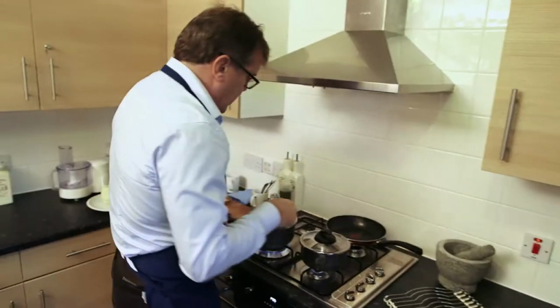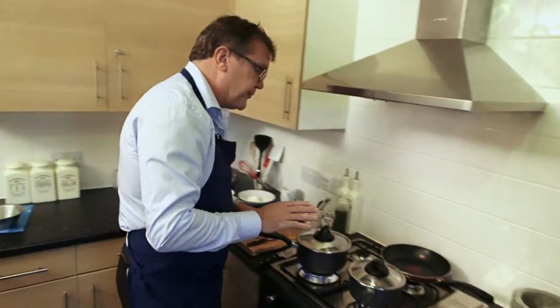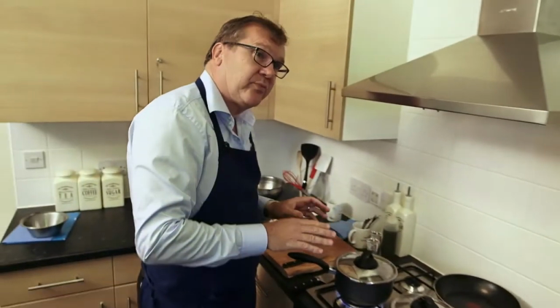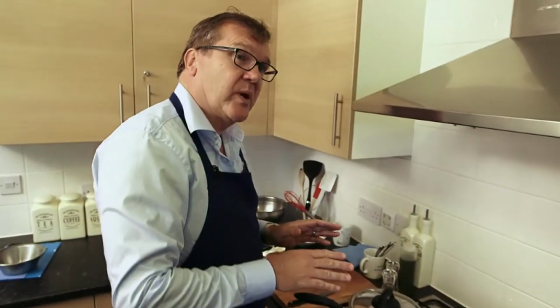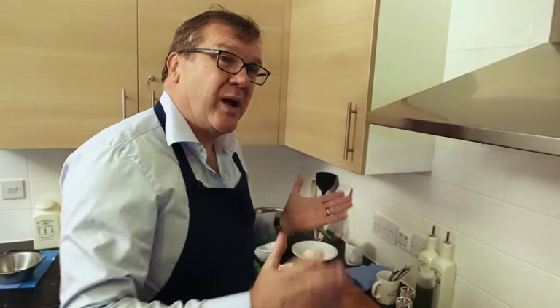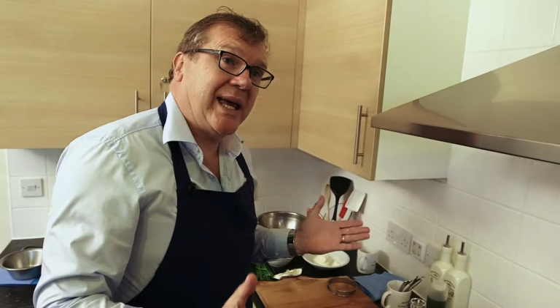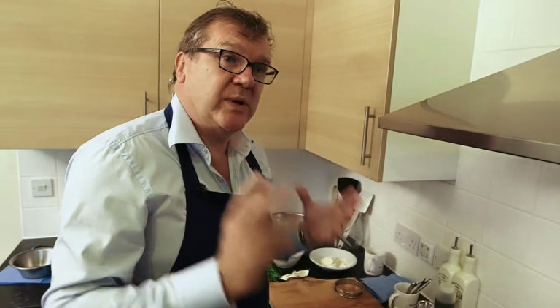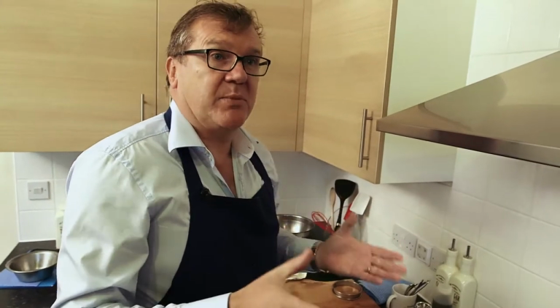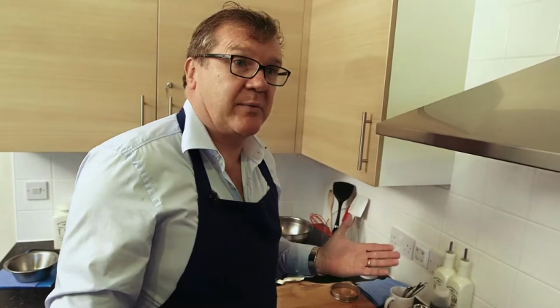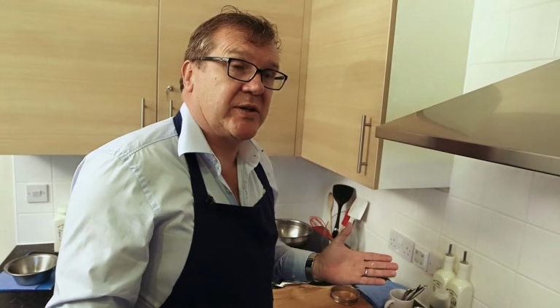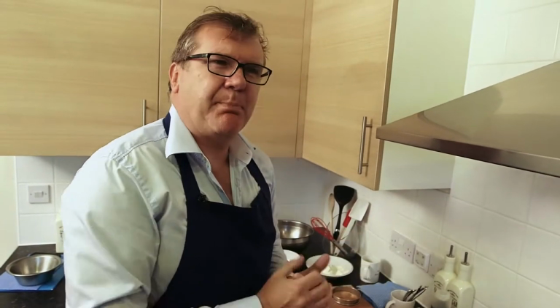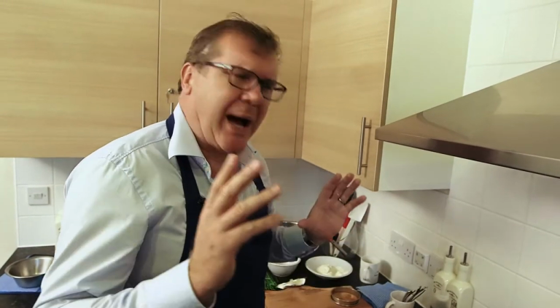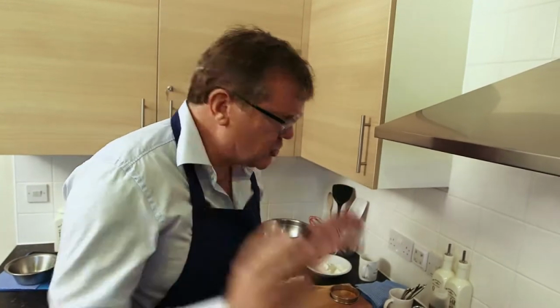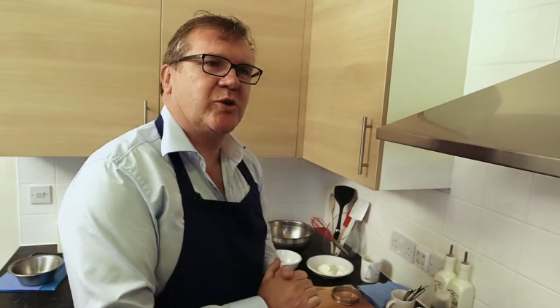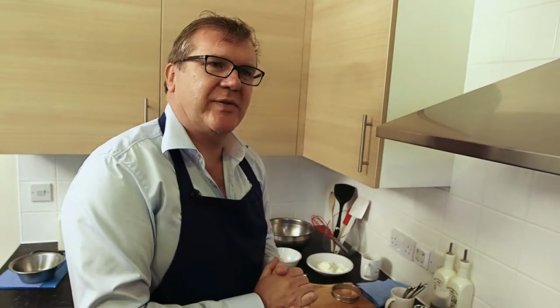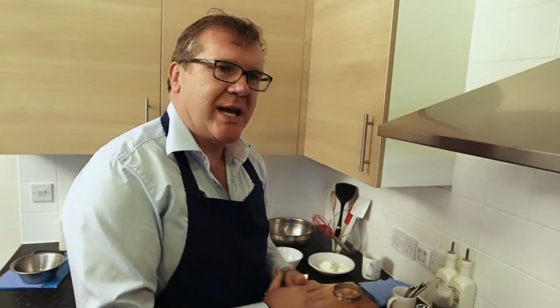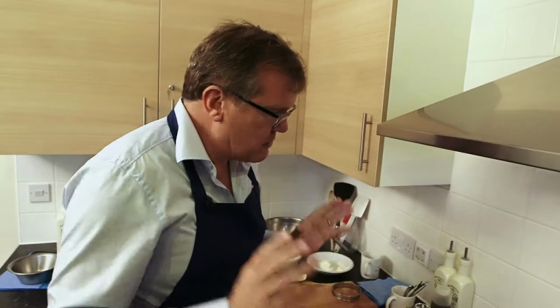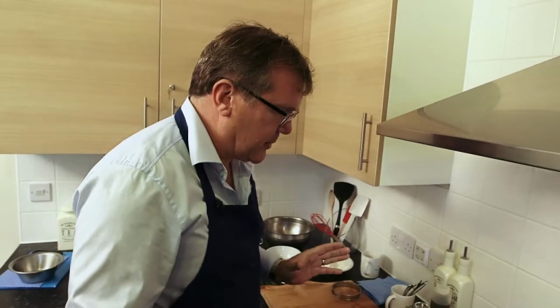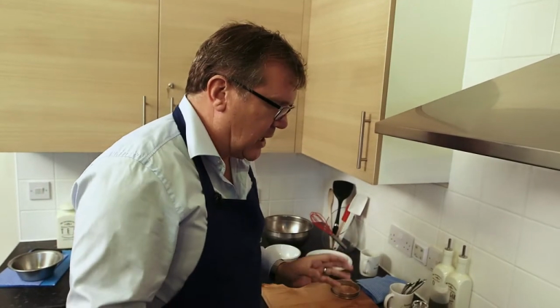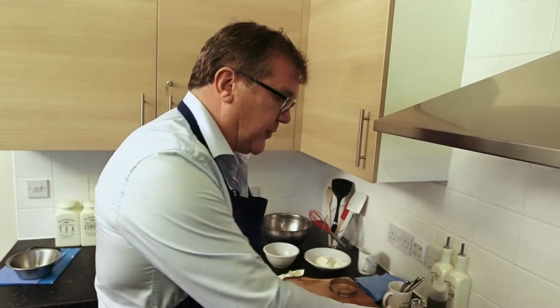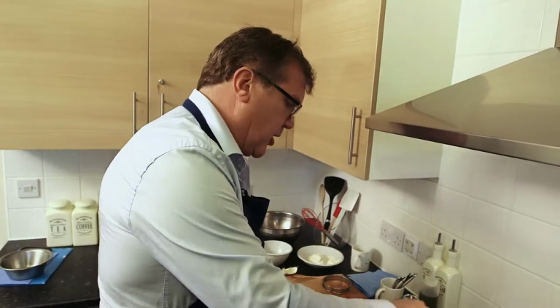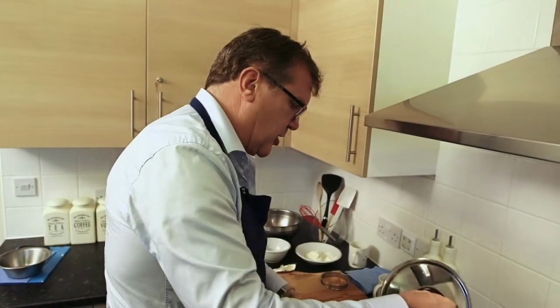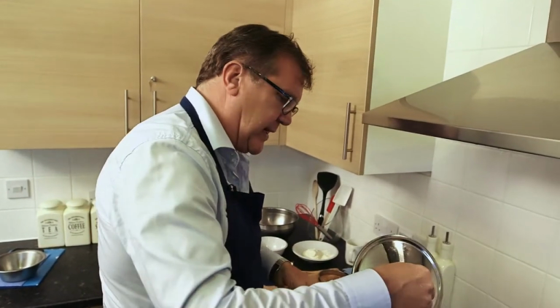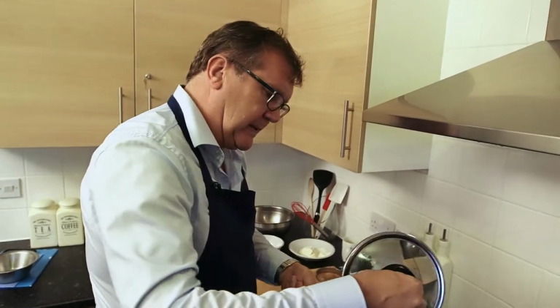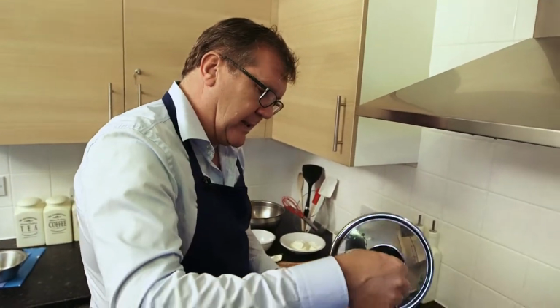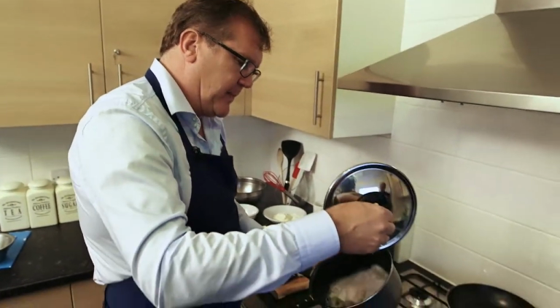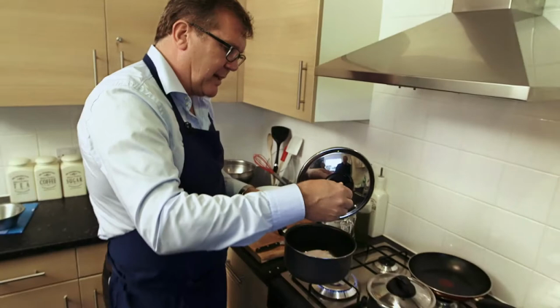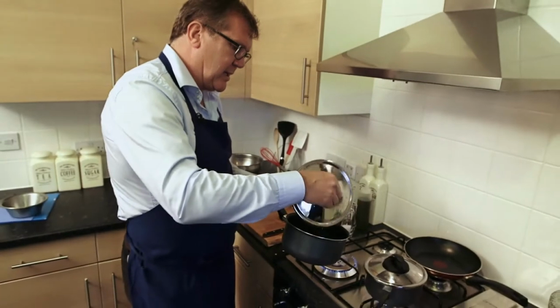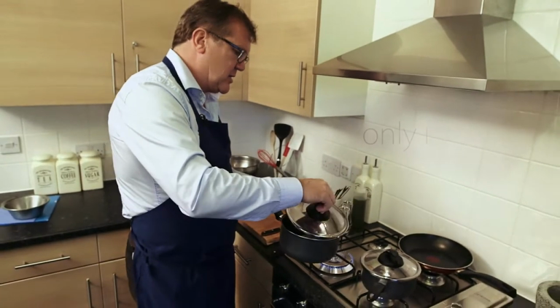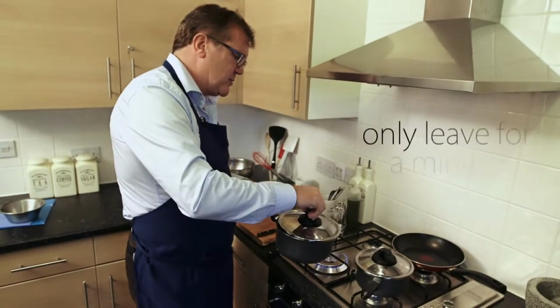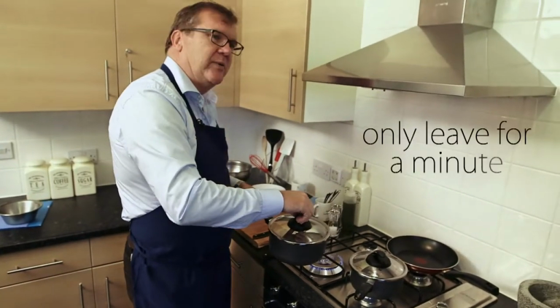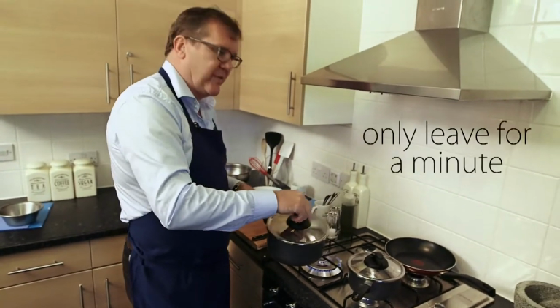Any reasons for haddock in particular? It's a really cheap, sustainable fish and such an underrated fish — it's a great product. Cod's fine, but haddock is a really, really lovely fish.